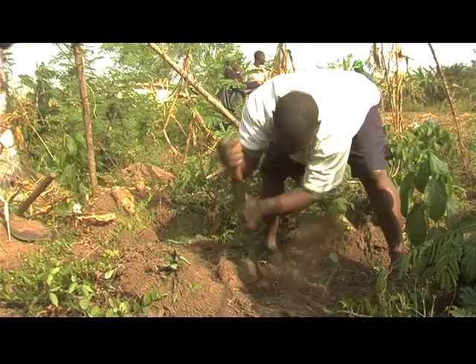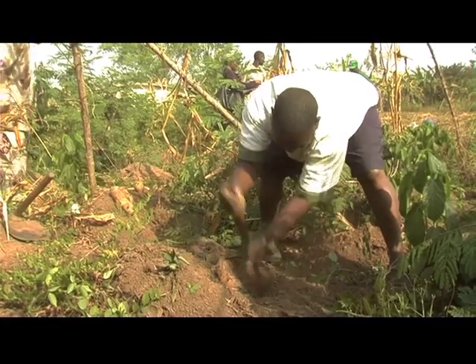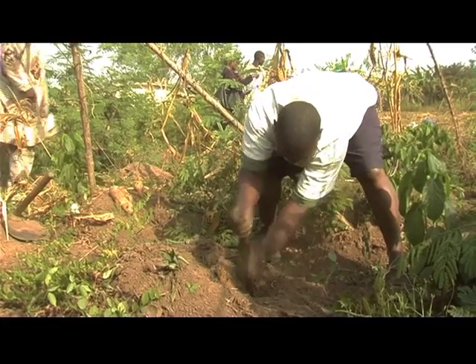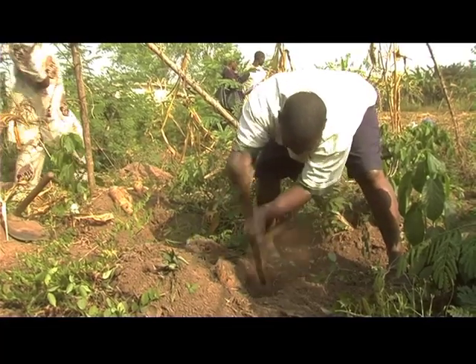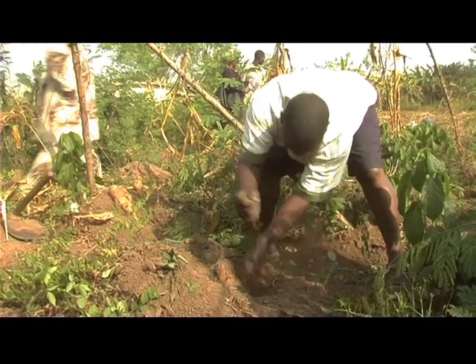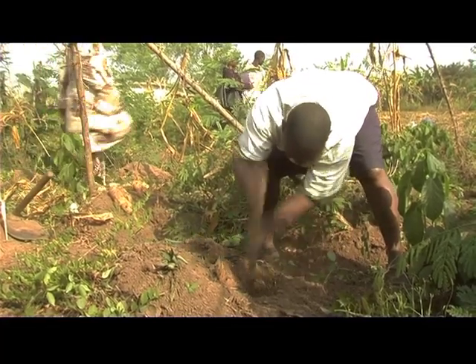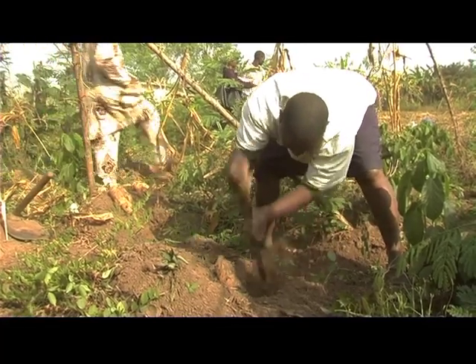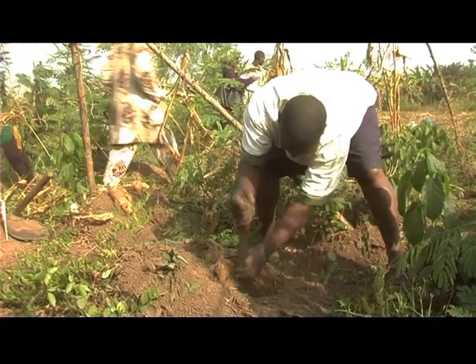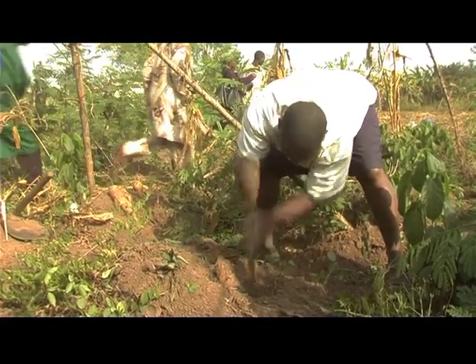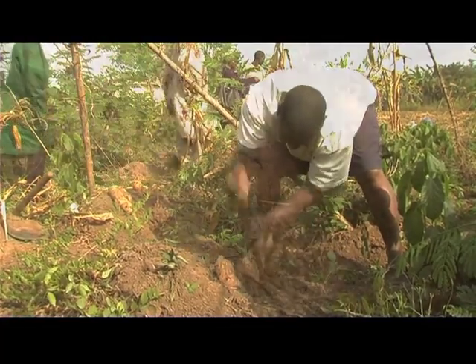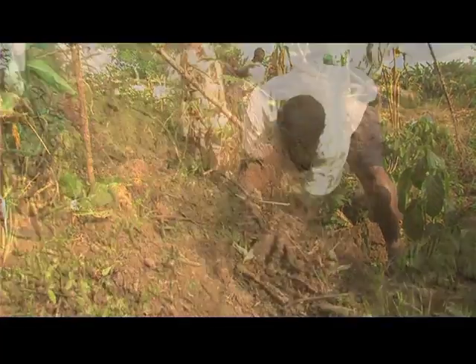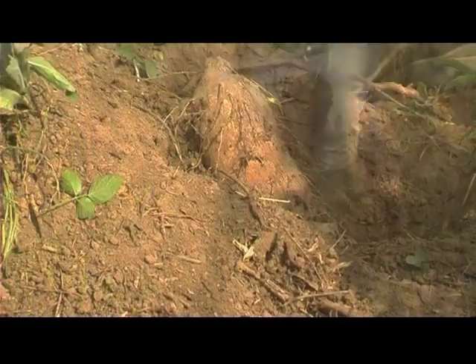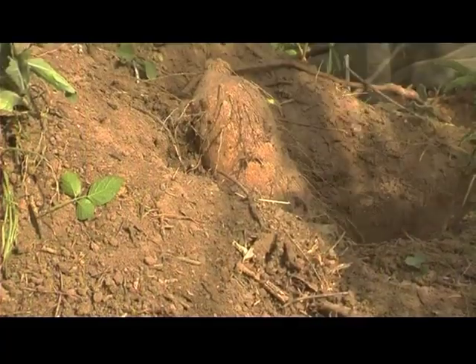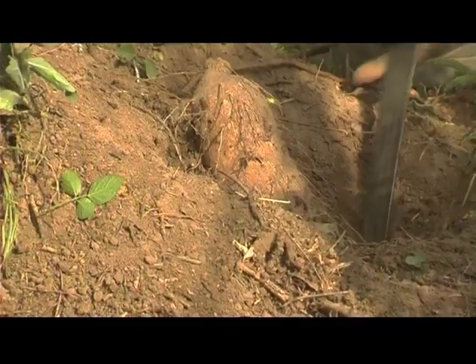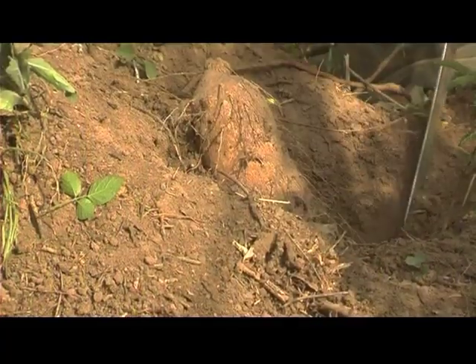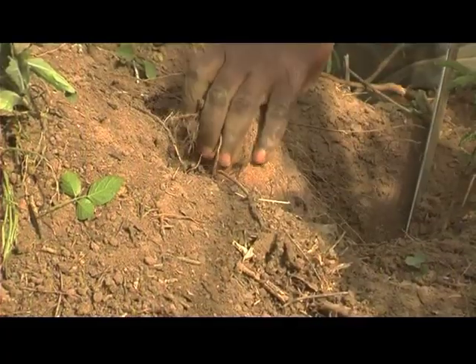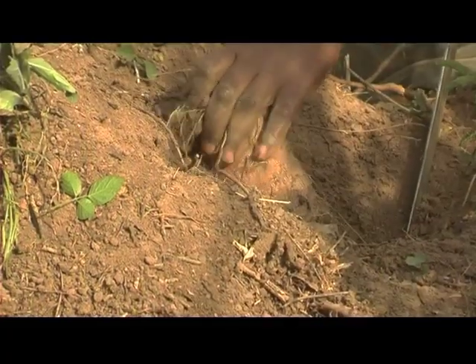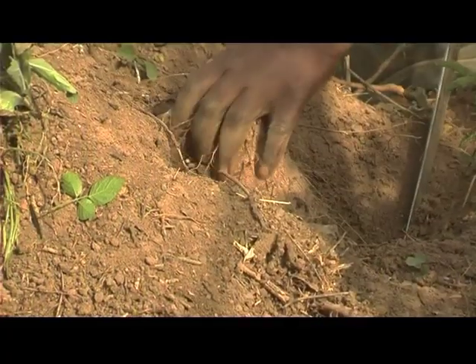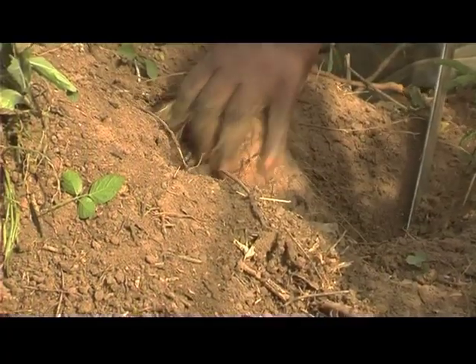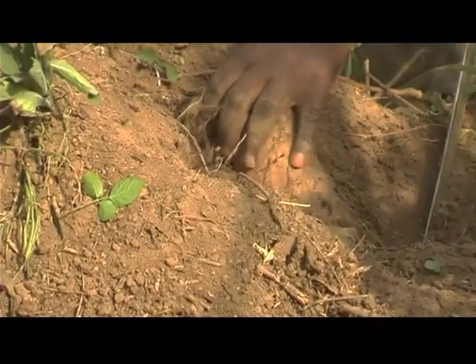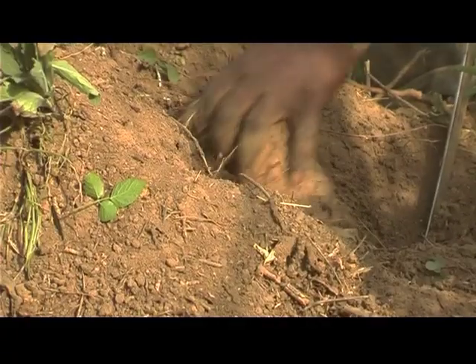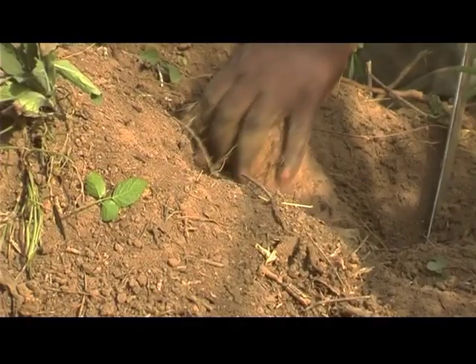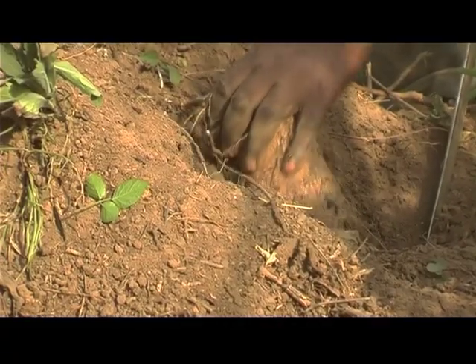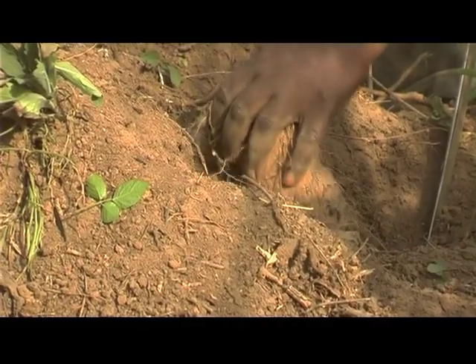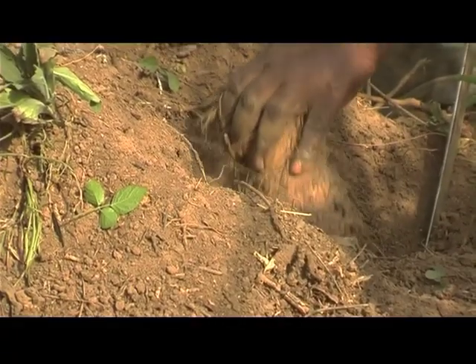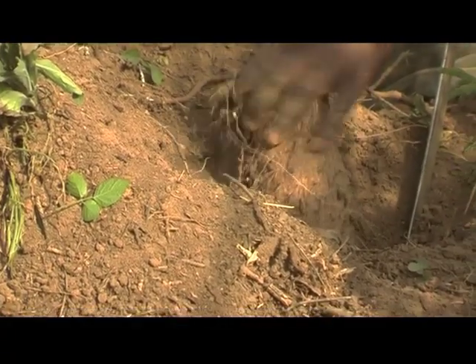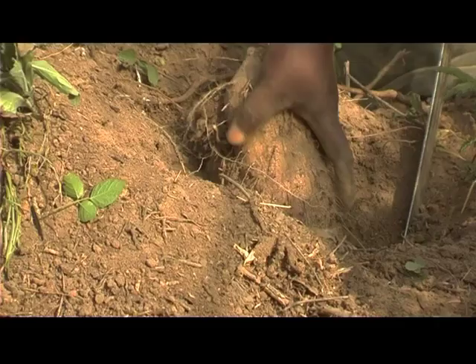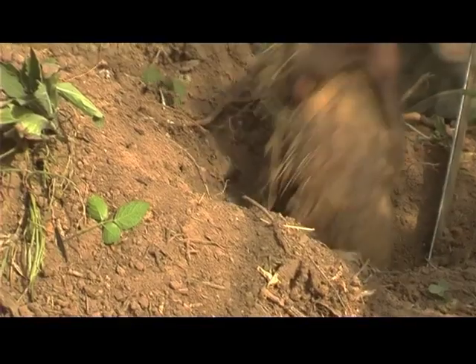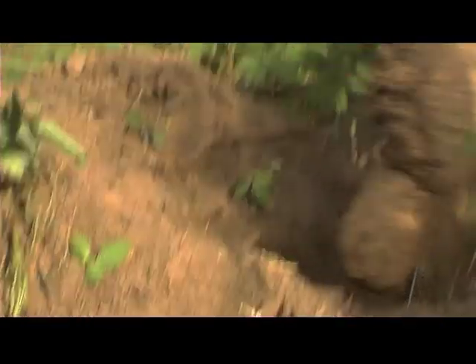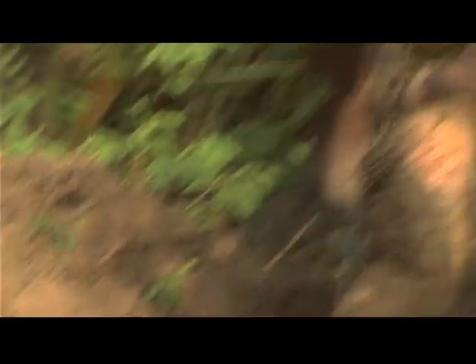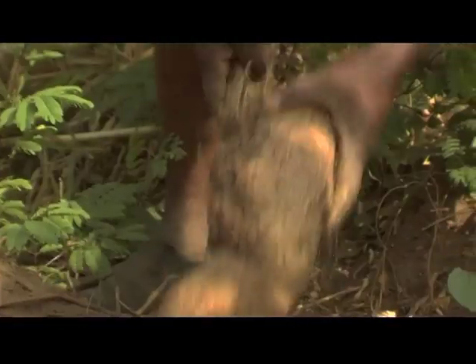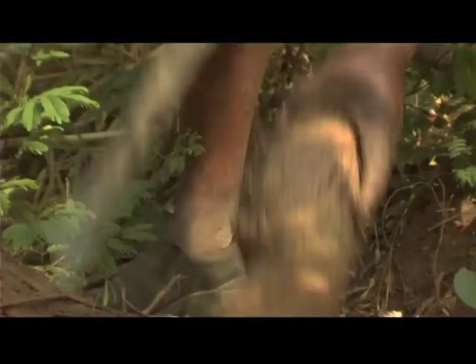Nigerian farmers are getting cleaner seed yam that promises better harvests in the seasons ahead, thanks to the healthy seed yam production technique developed by IITA.